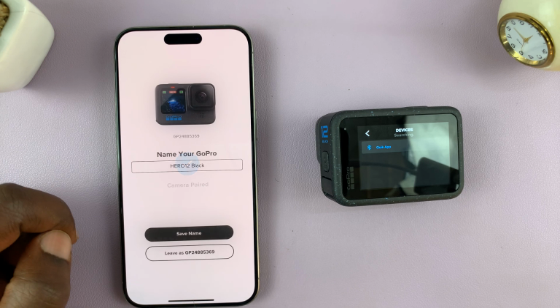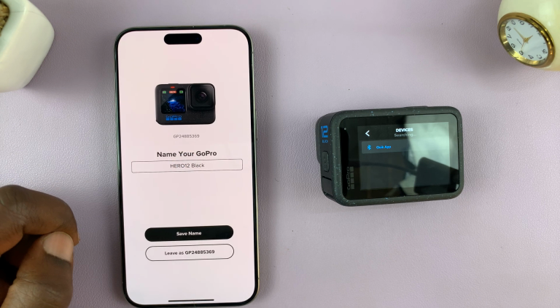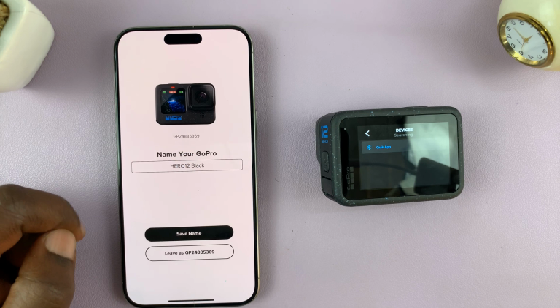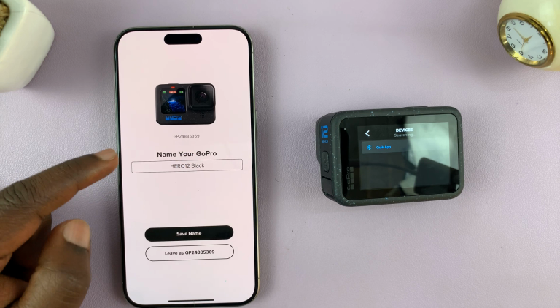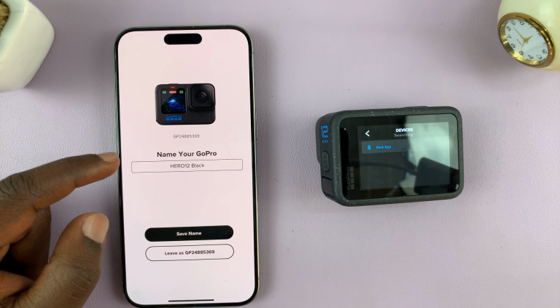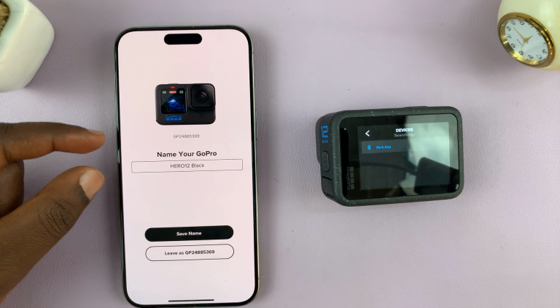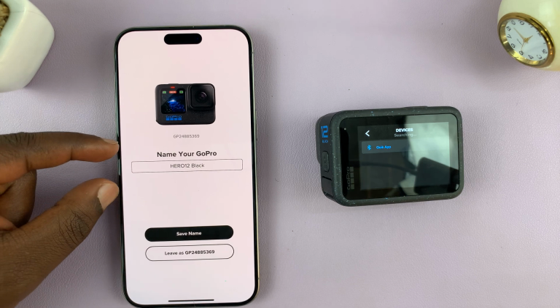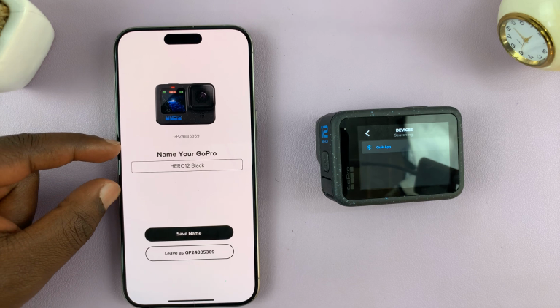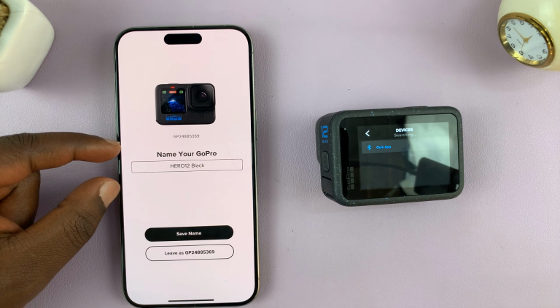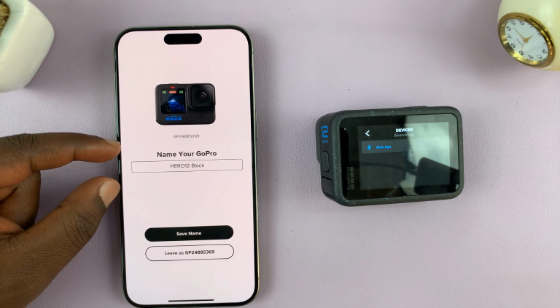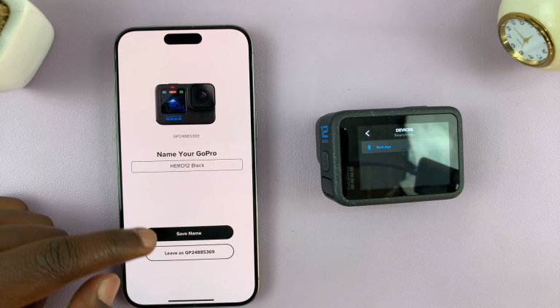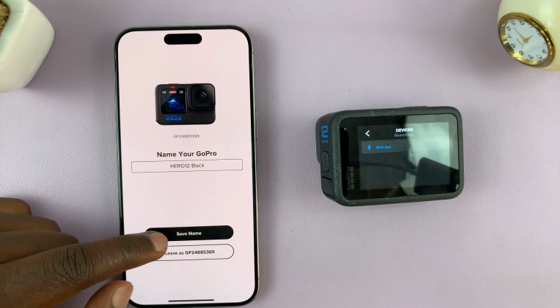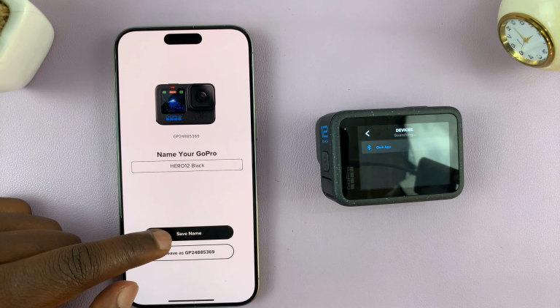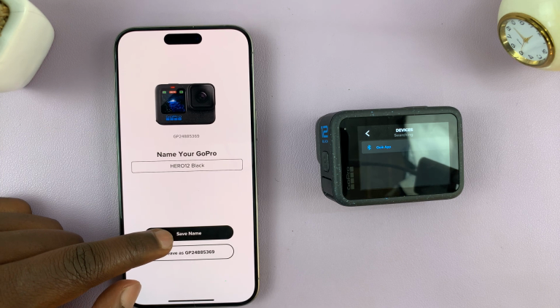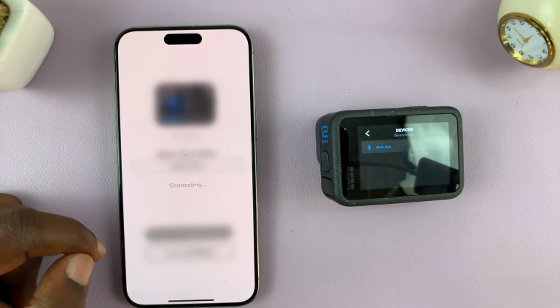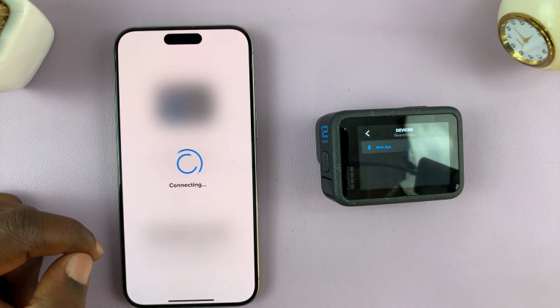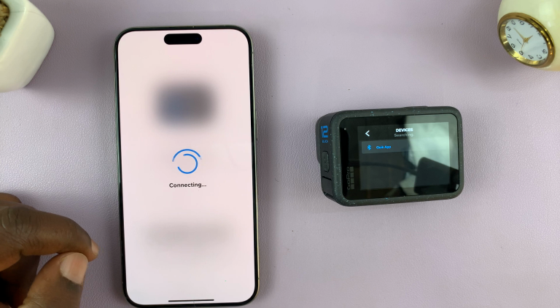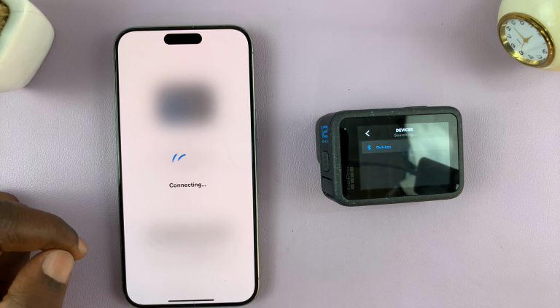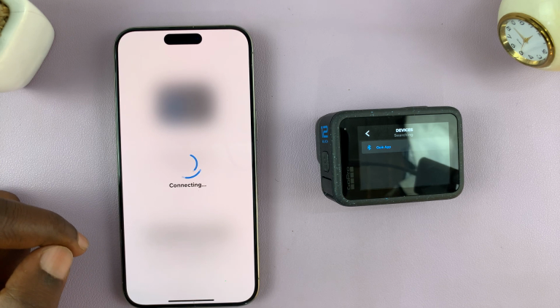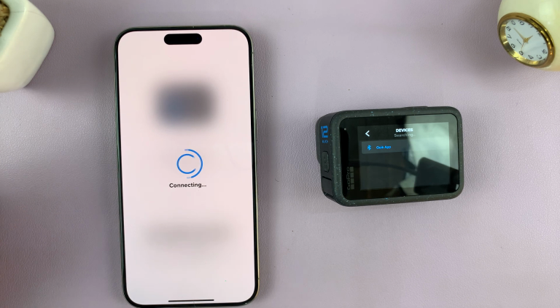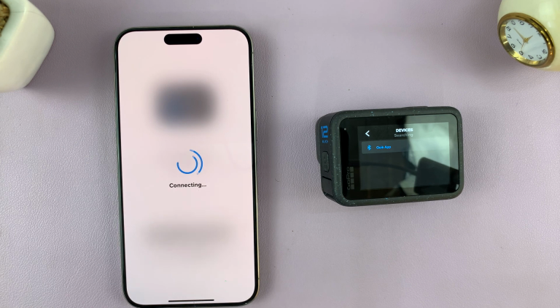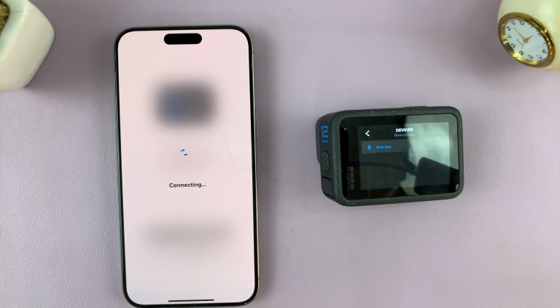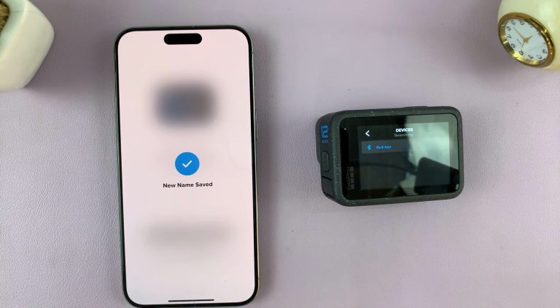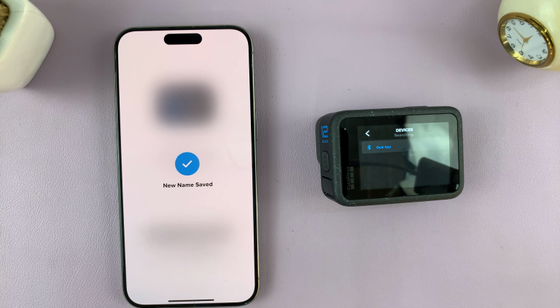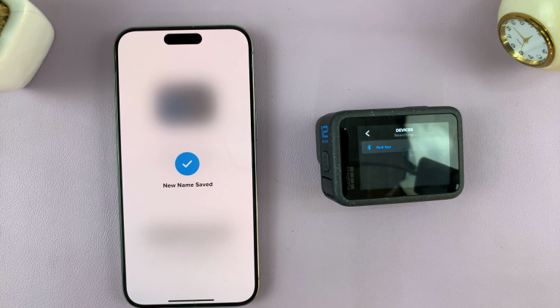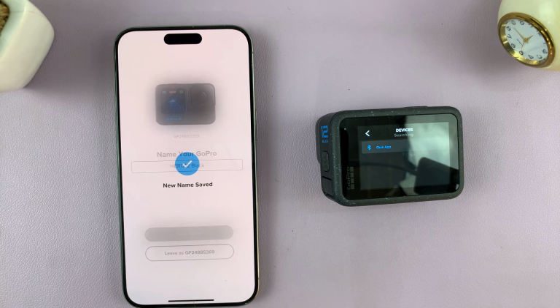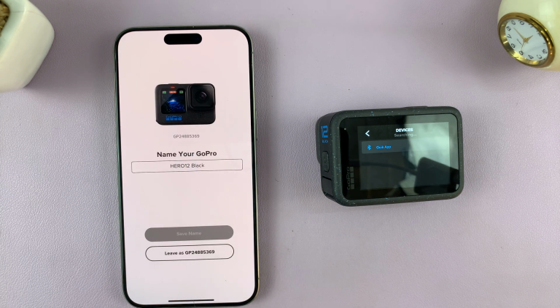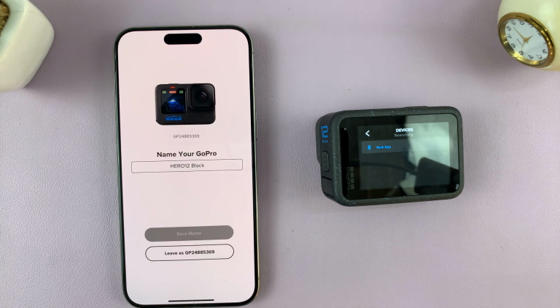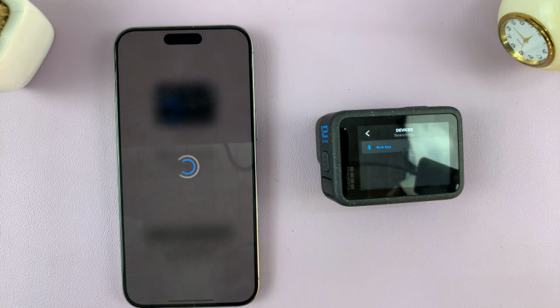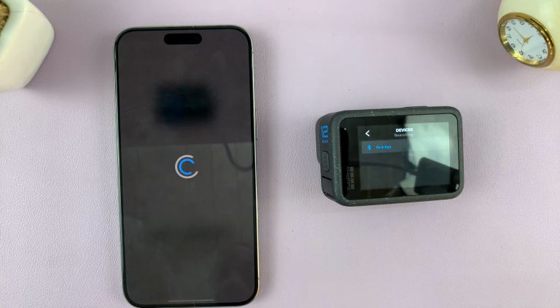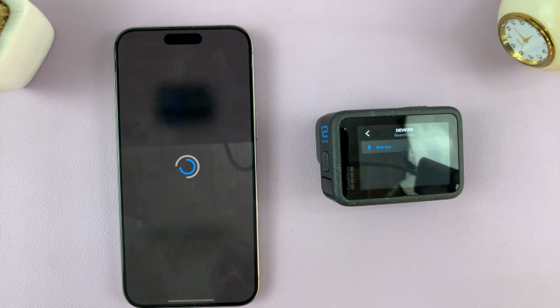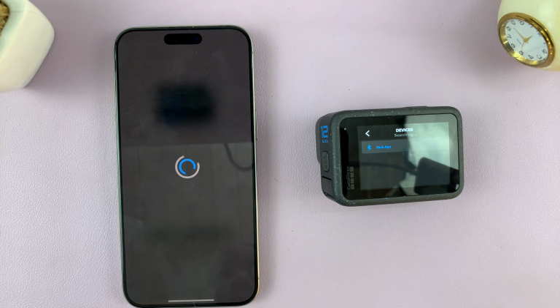Now it's paired. It's going to give me the option to name my GoPro — I'll just save the current name, GoPro Hero 12, and I'm good to go.